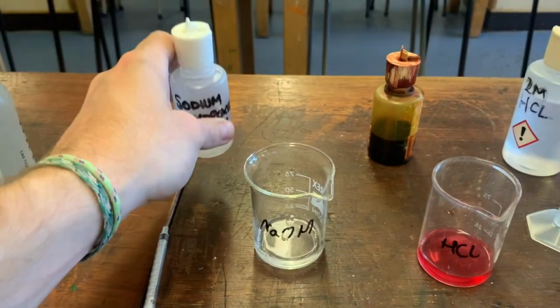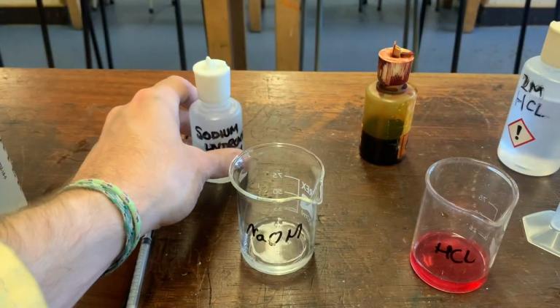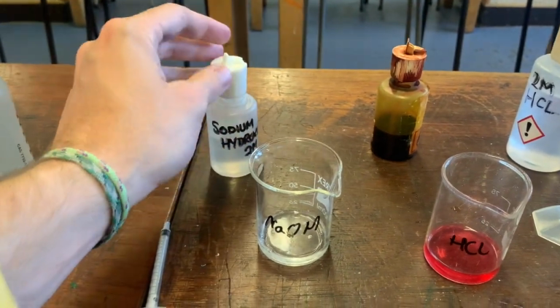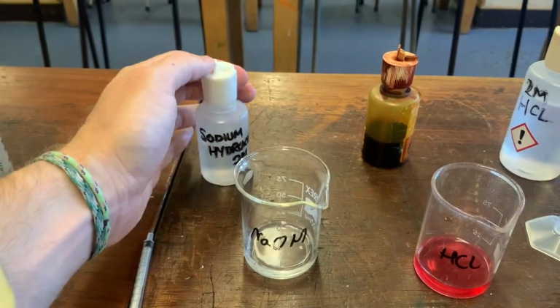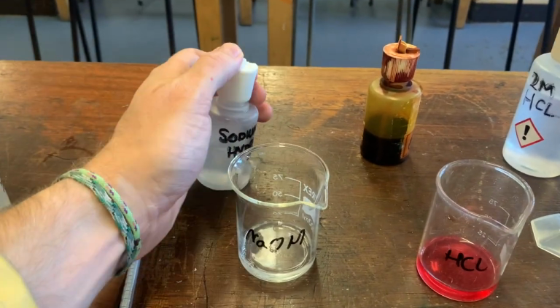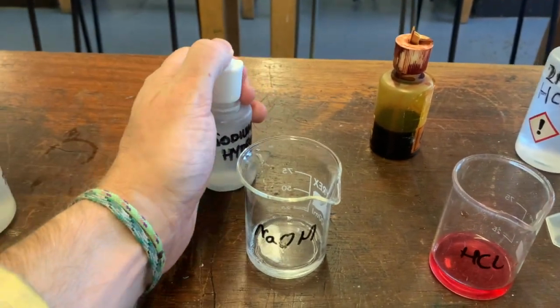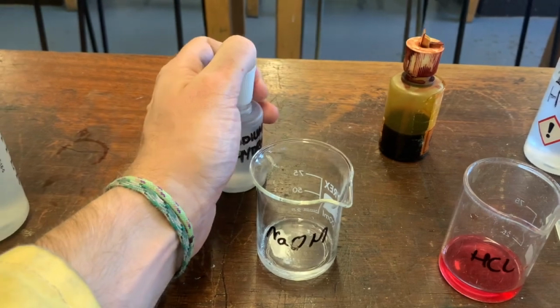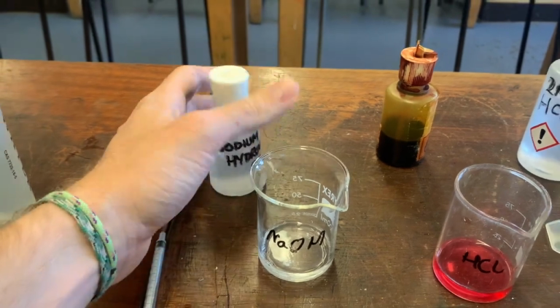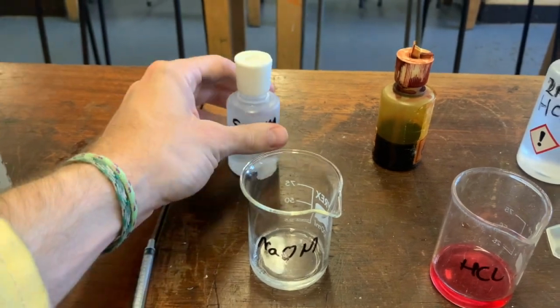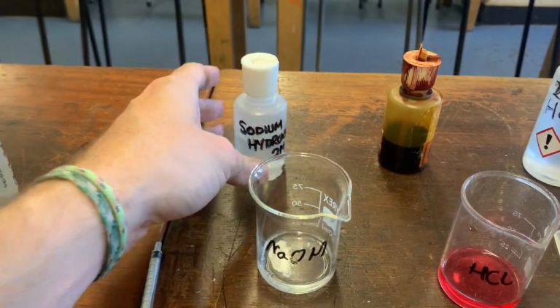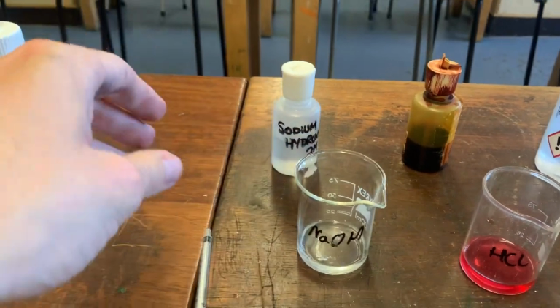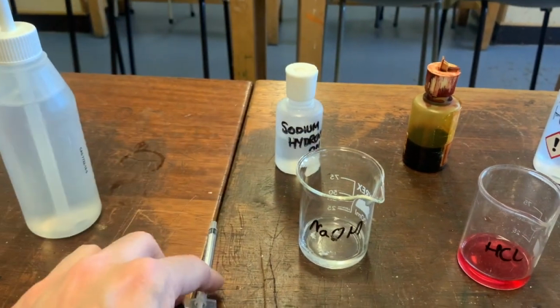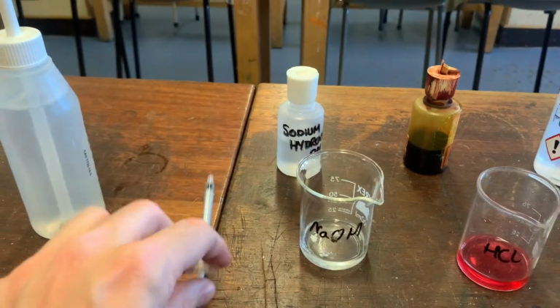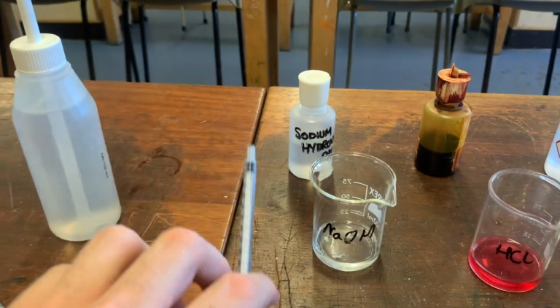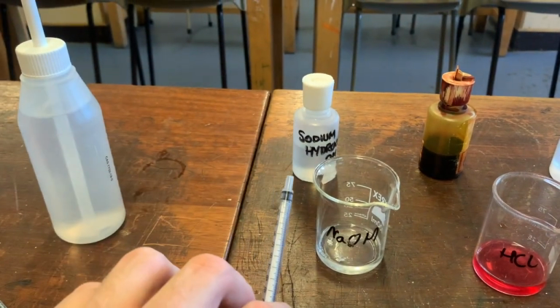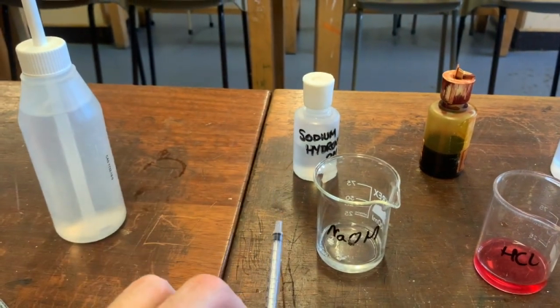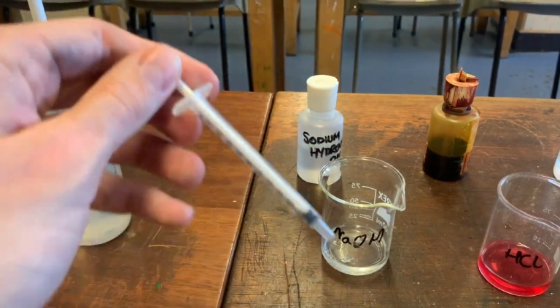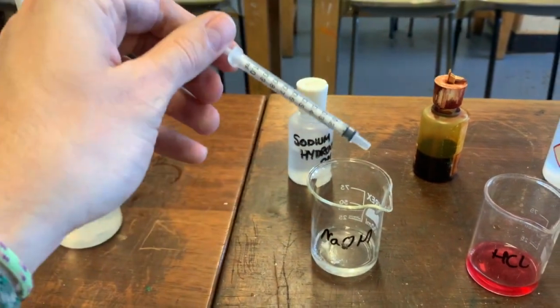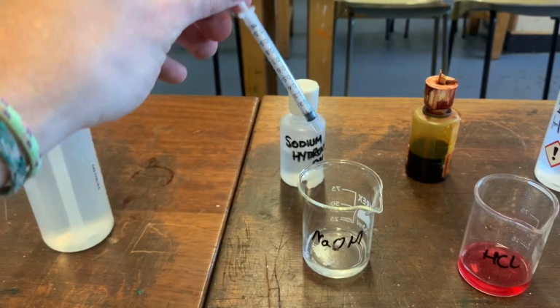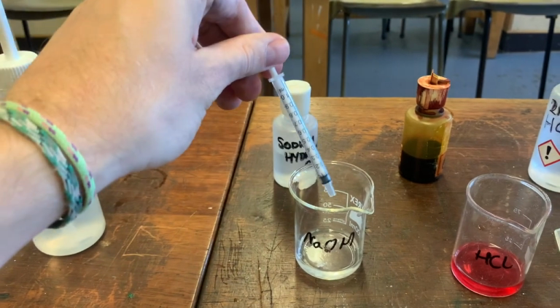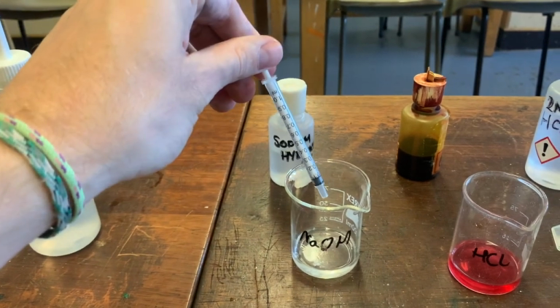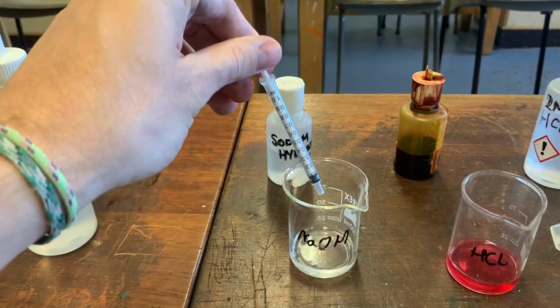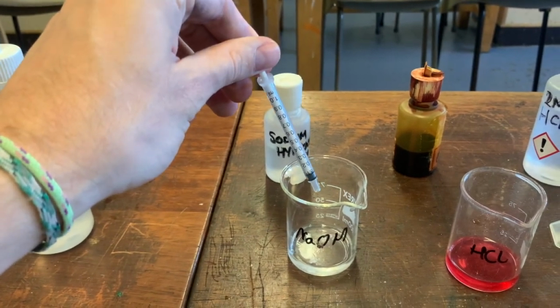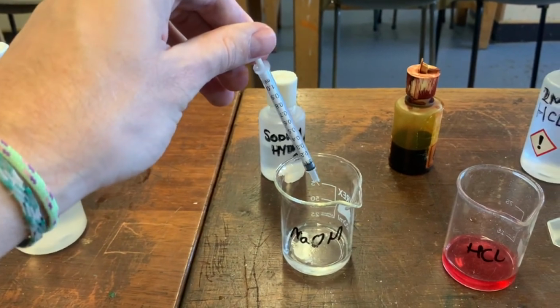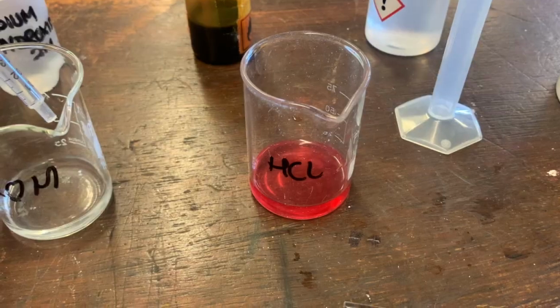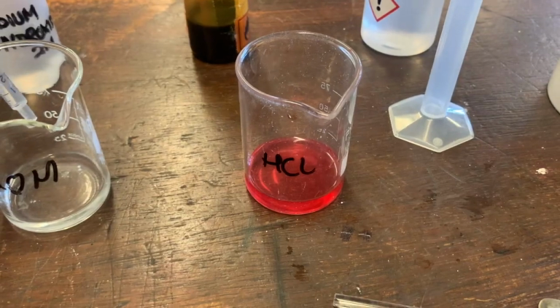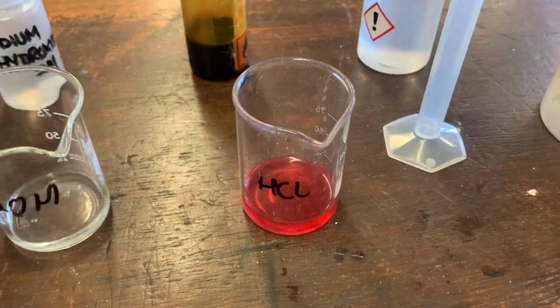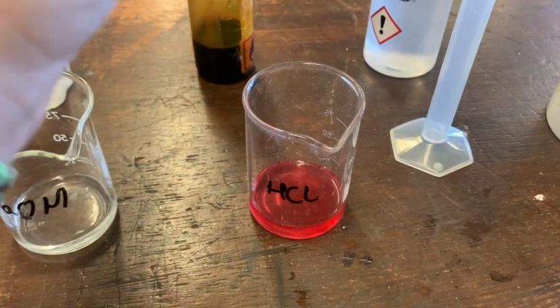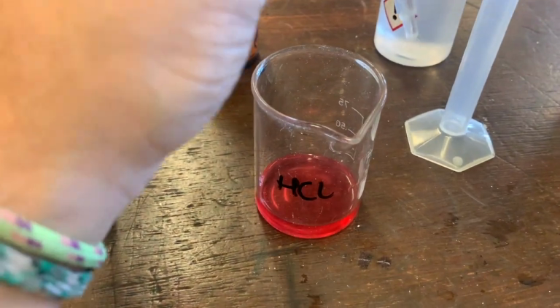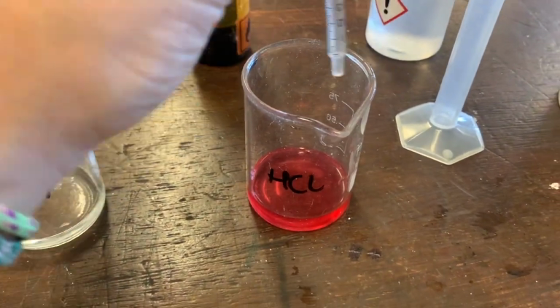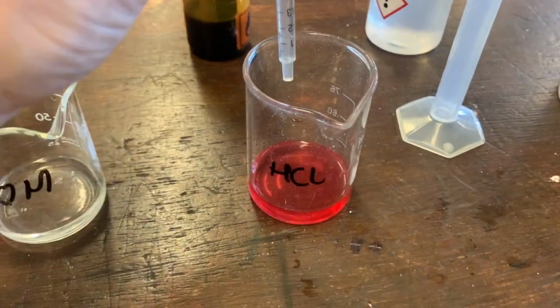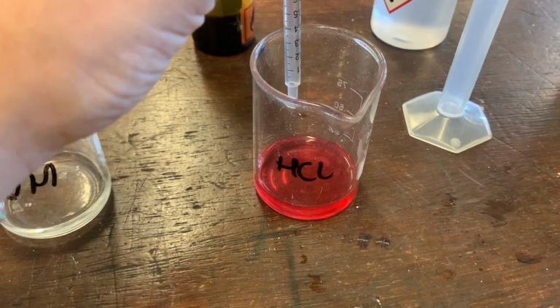I'm going to decant some sodium hydroxide into here — I don't need very much as I'm only going to be using 10 milliliters throughout the whole experiment. Then we want to use the syringe to suck up just one milliliter of this solution. Let's add in the sodium hydroxide.